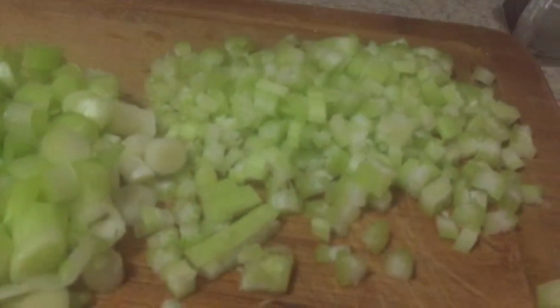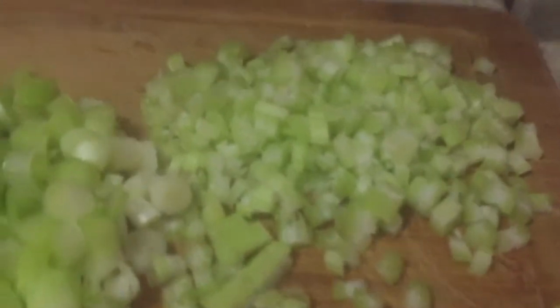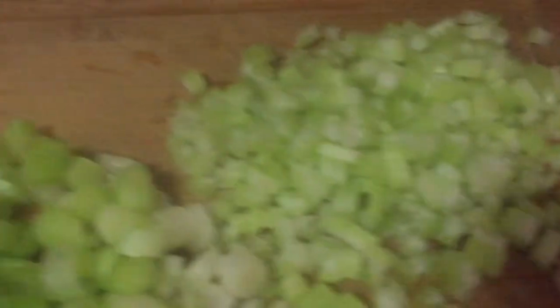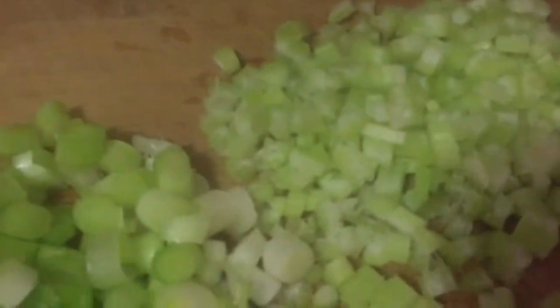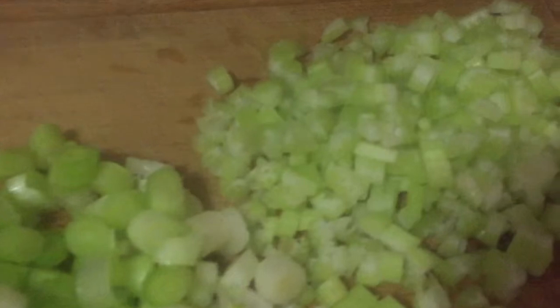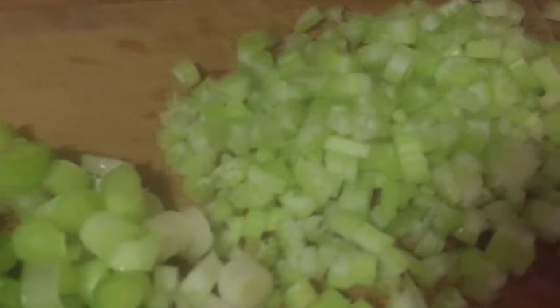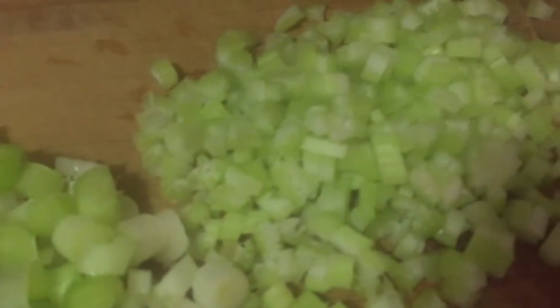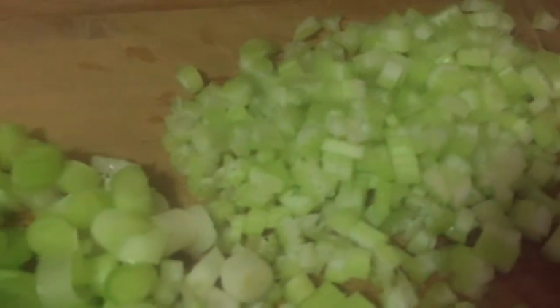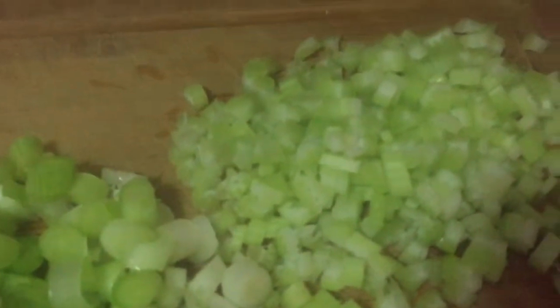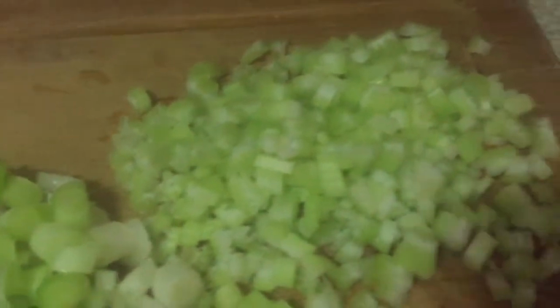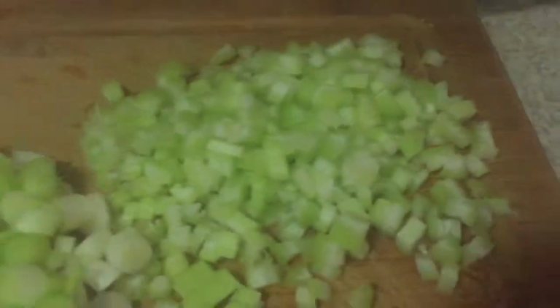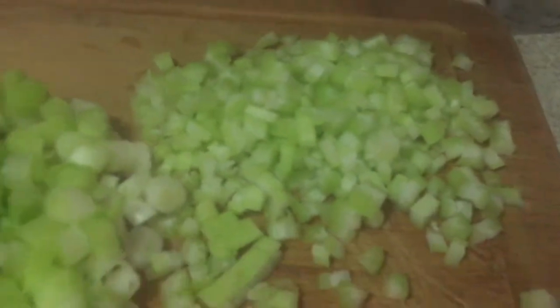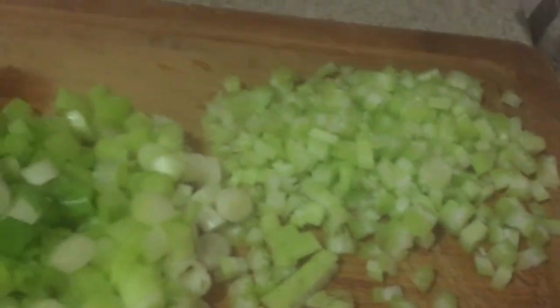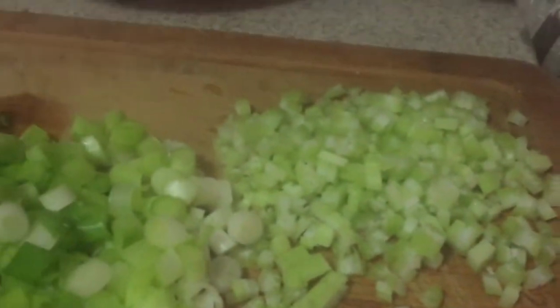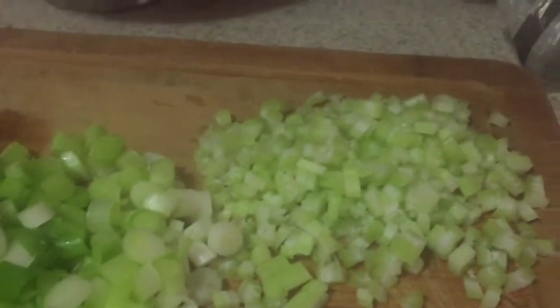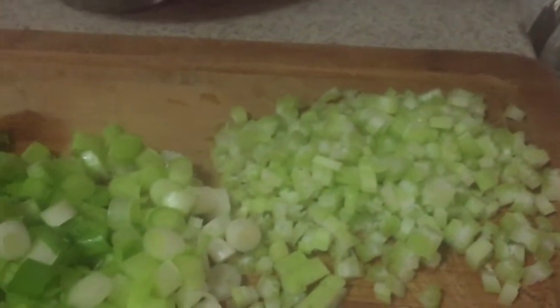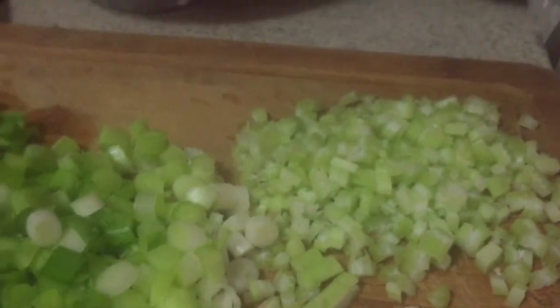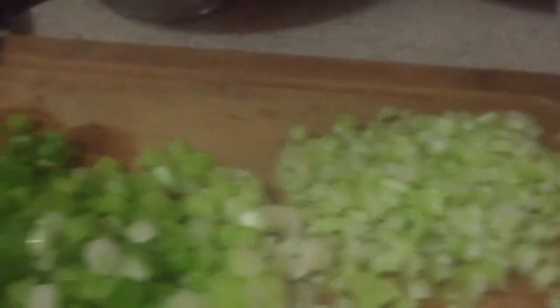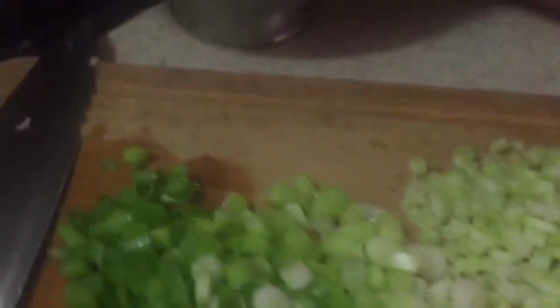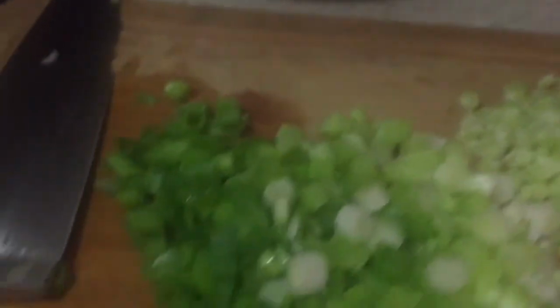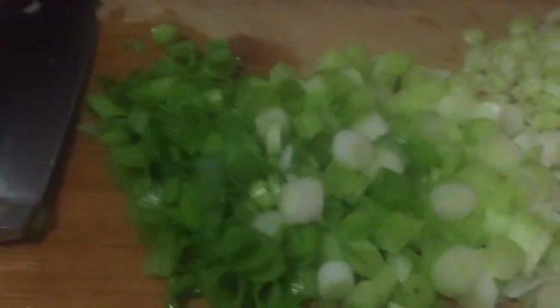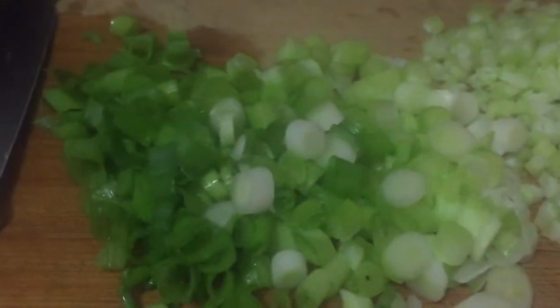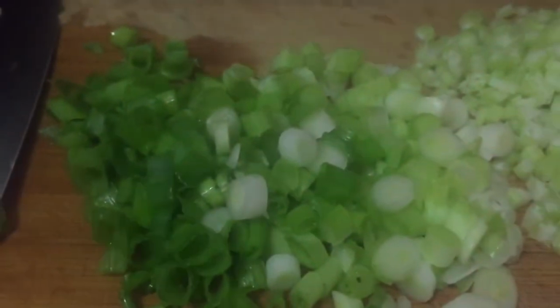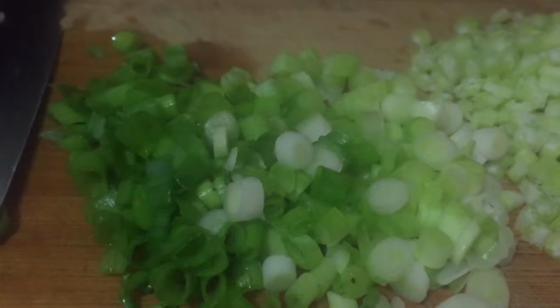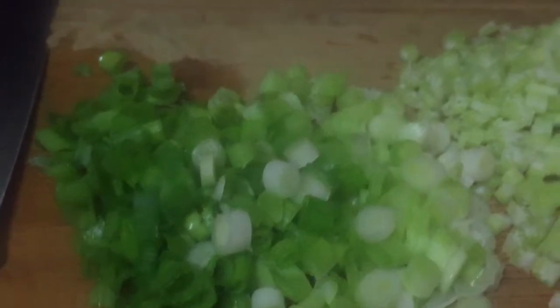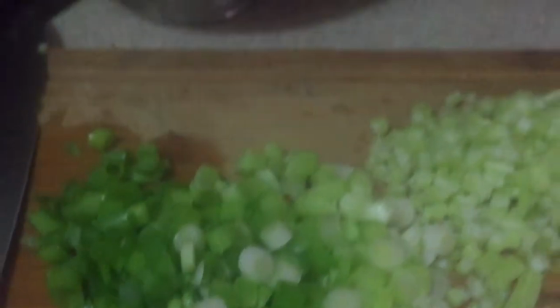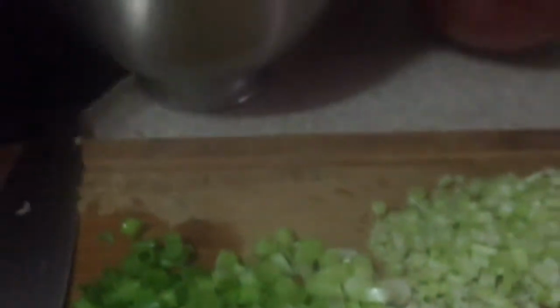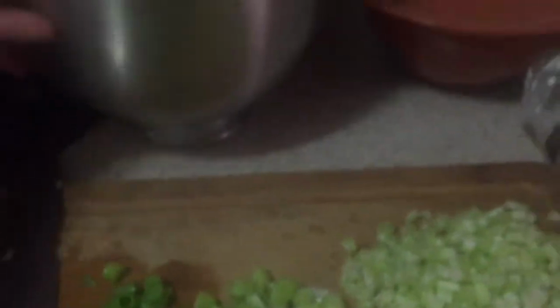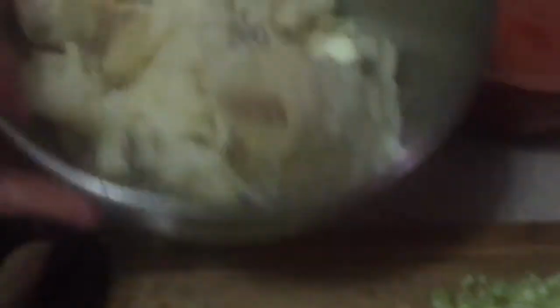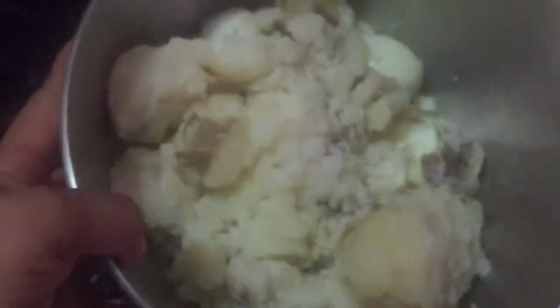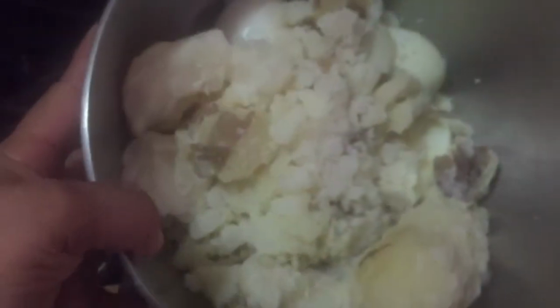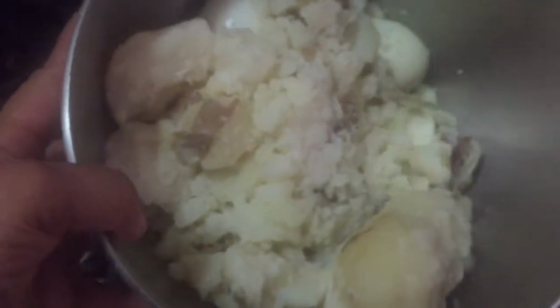I cut the celery really, really small just so my kids don't see it or taste it. This is the green onion, and now I'm gonna put it into the bowl.